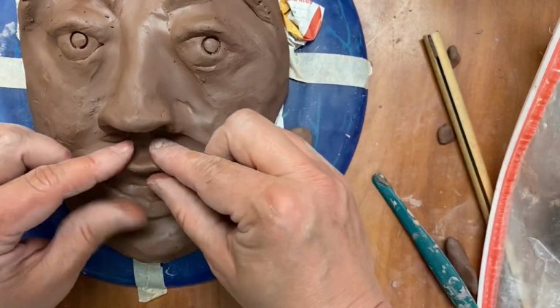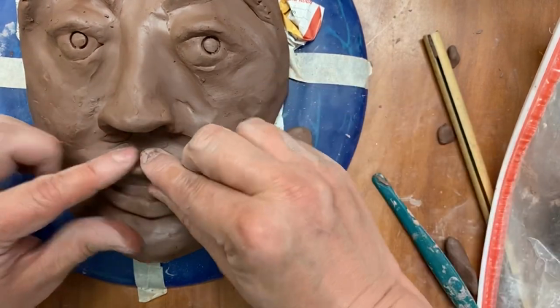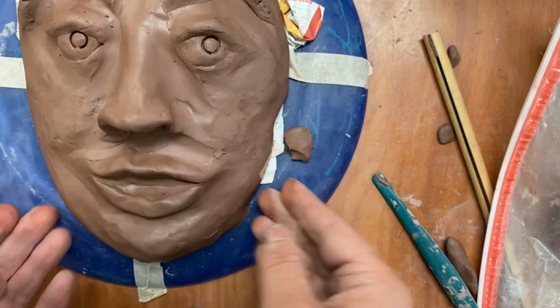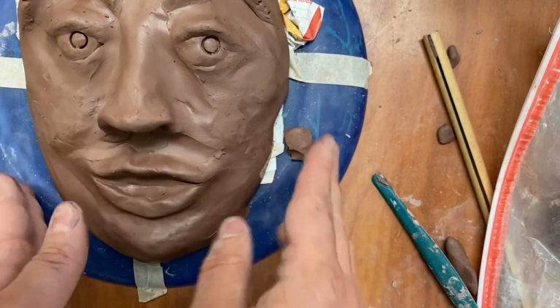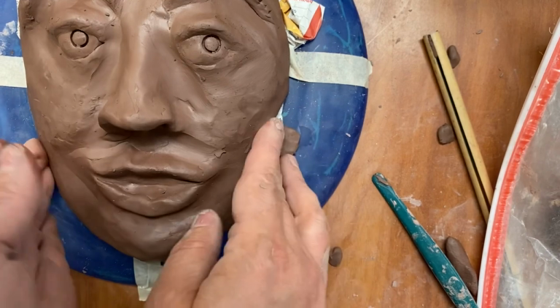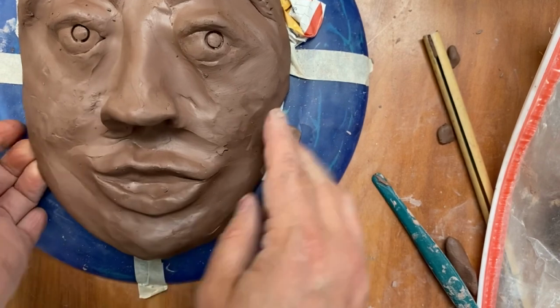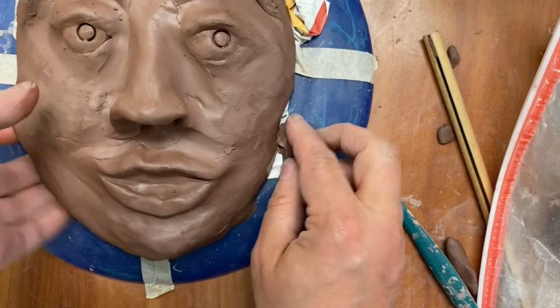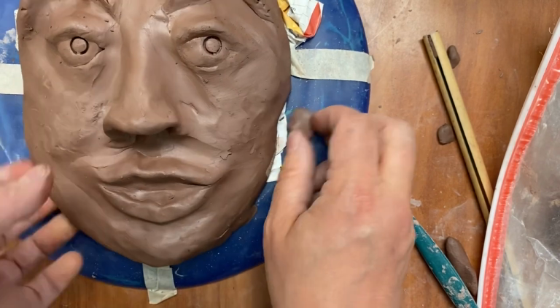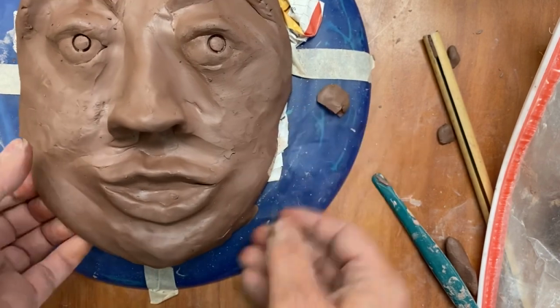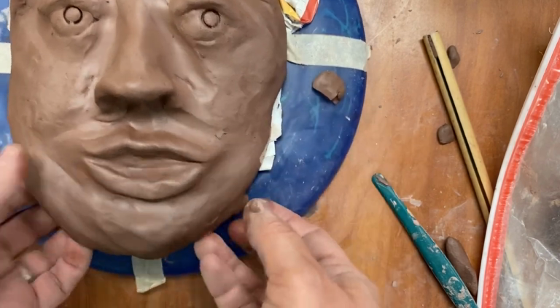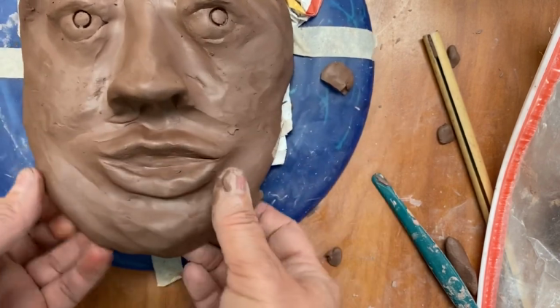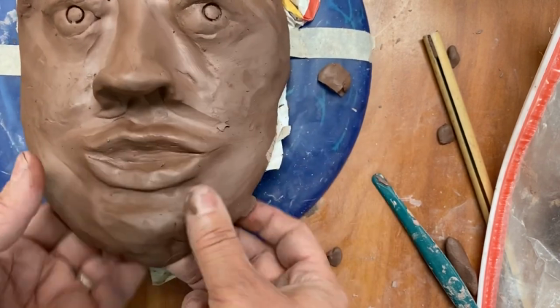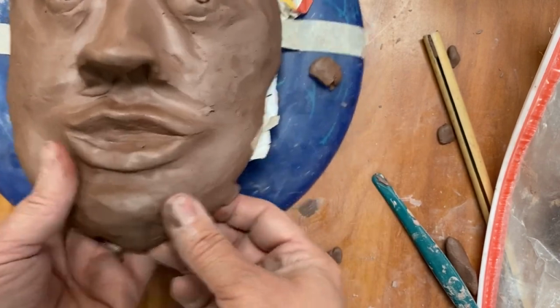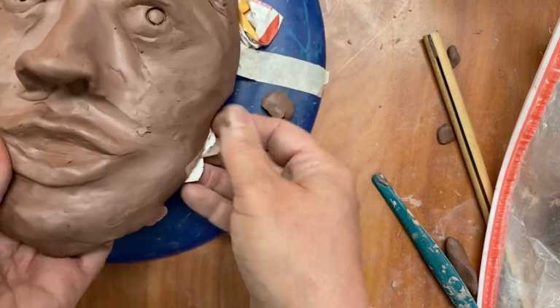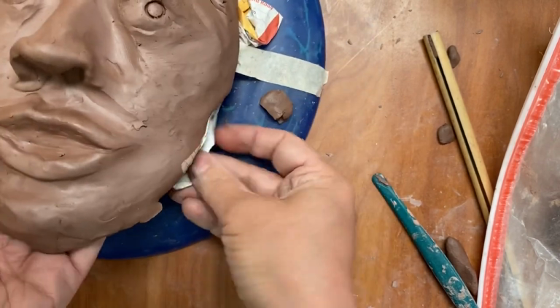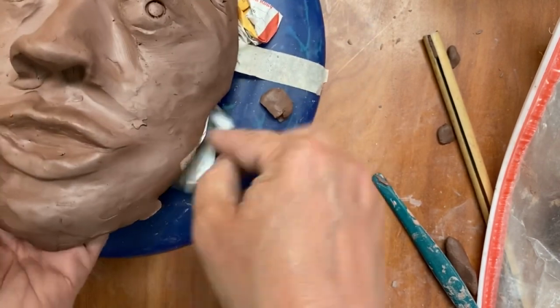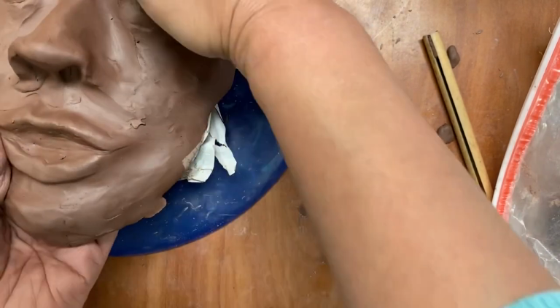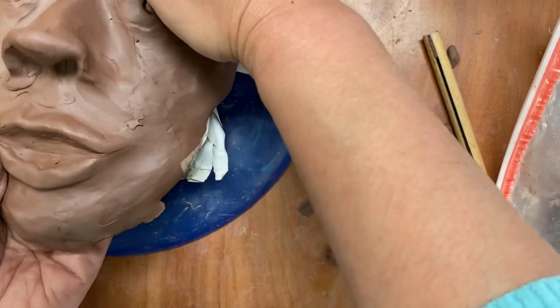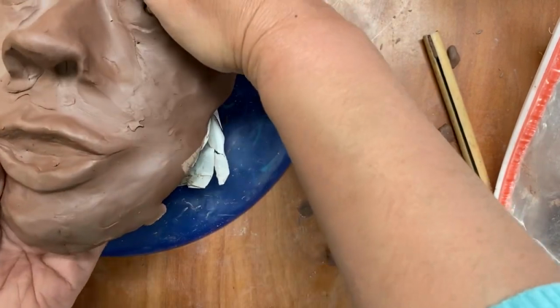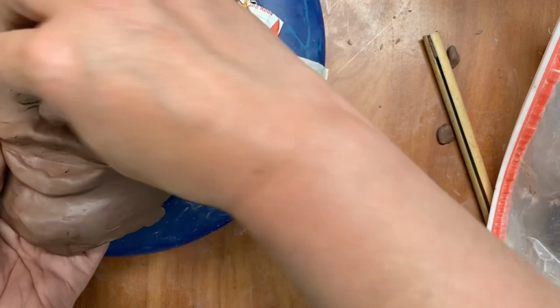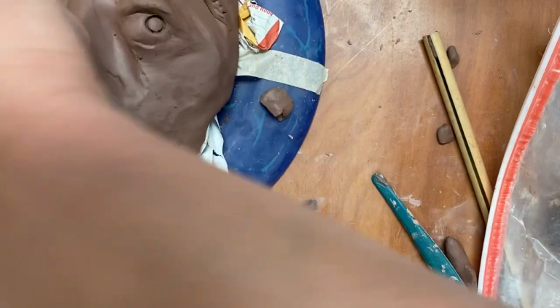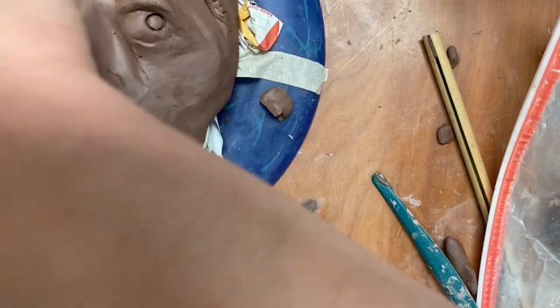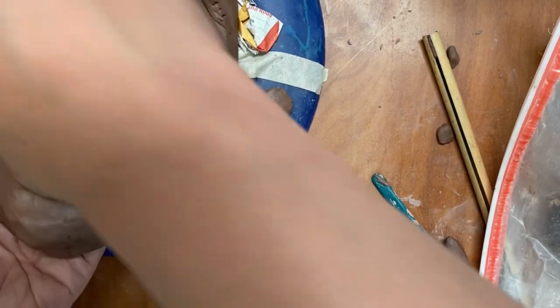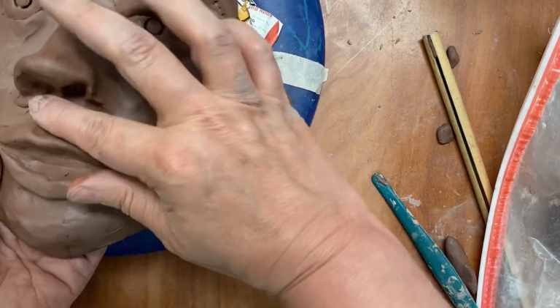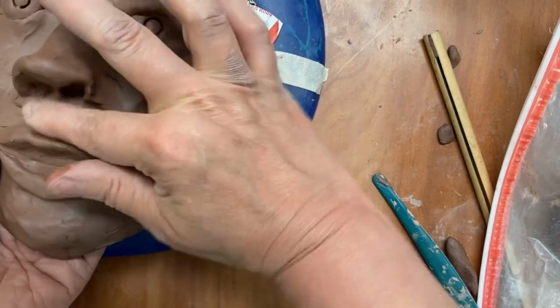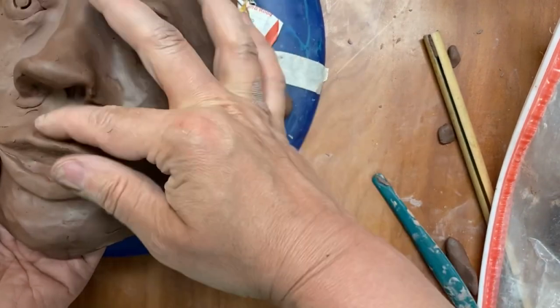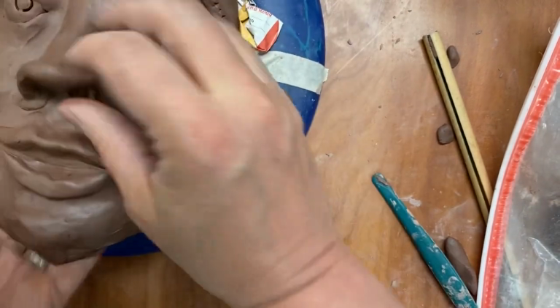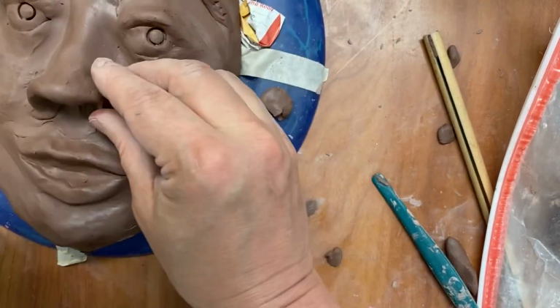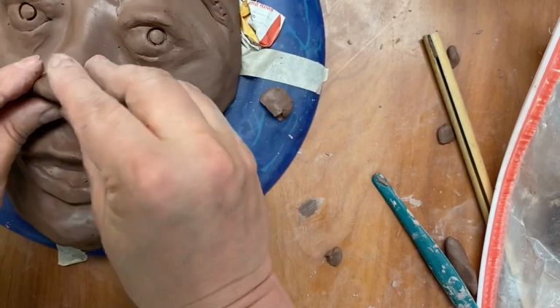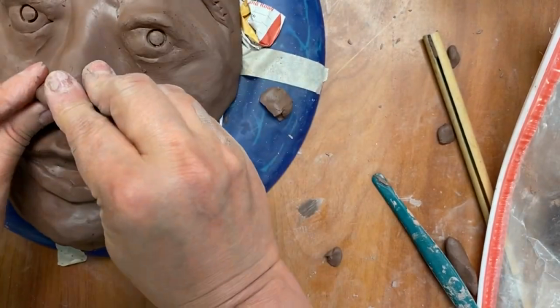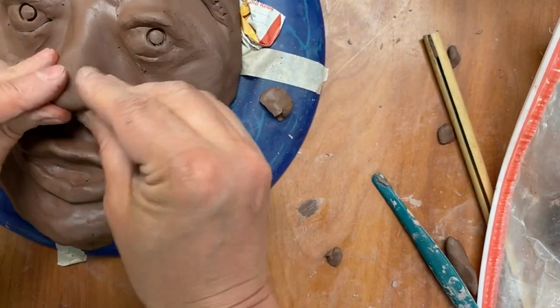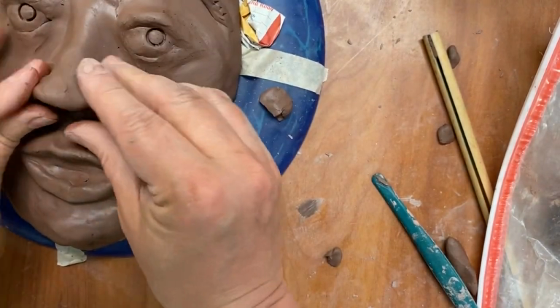Our face is here and I'm just going to check it on this side because I don't want it to look too saggy.